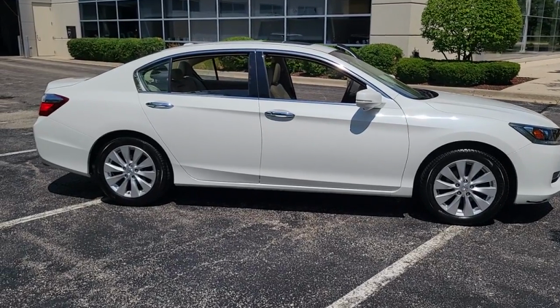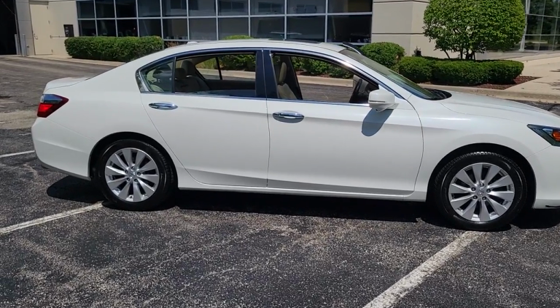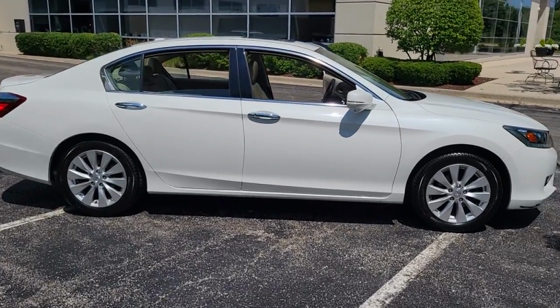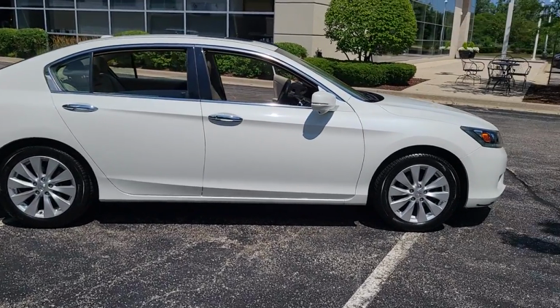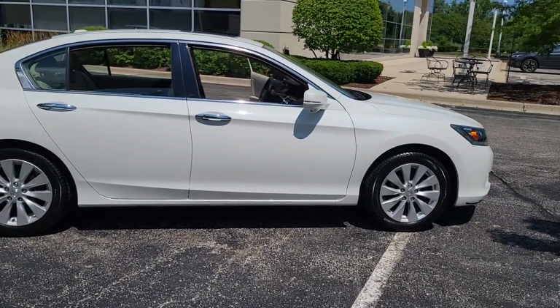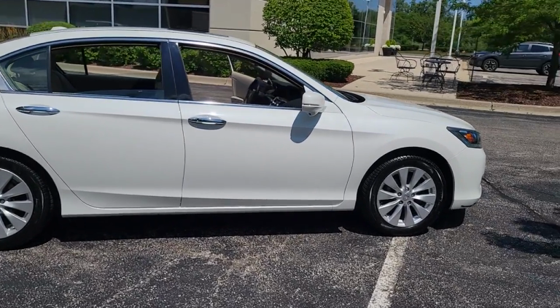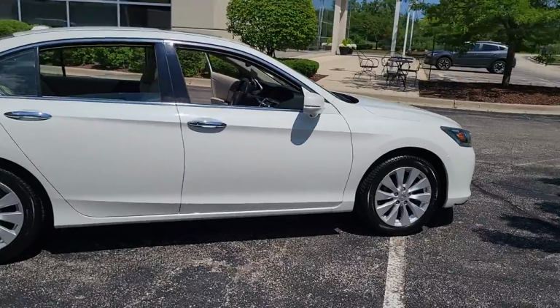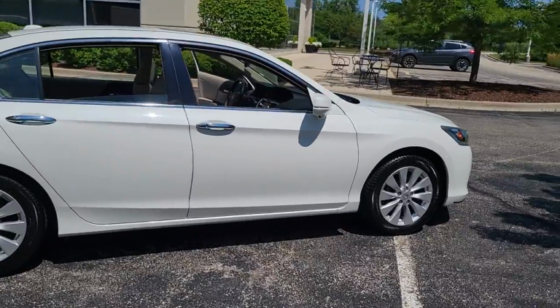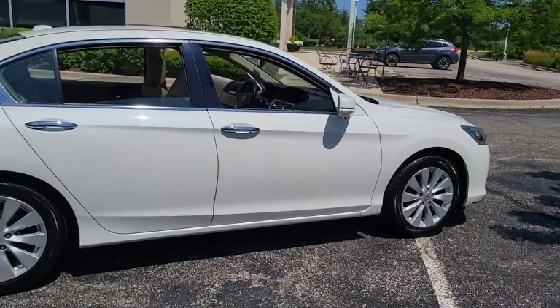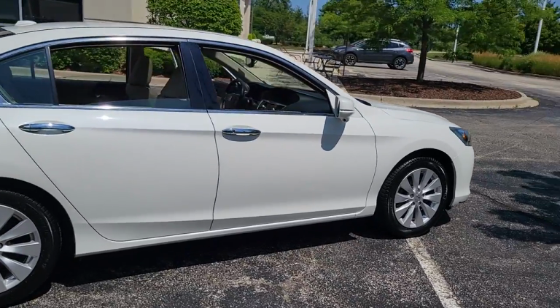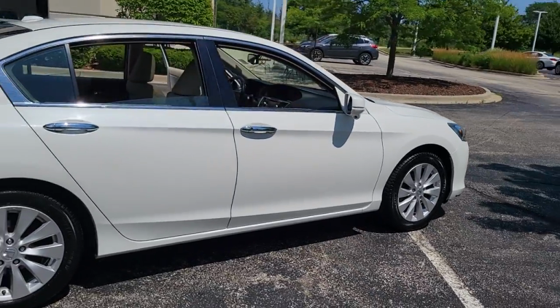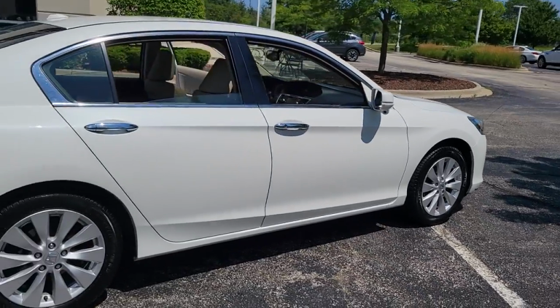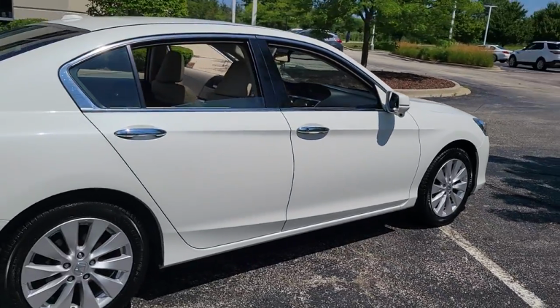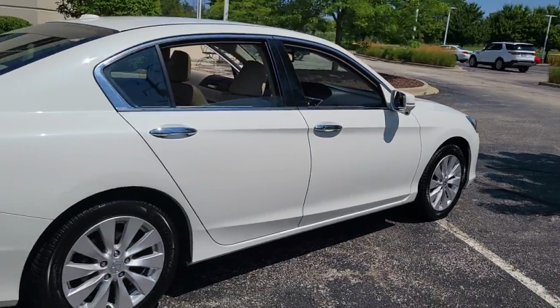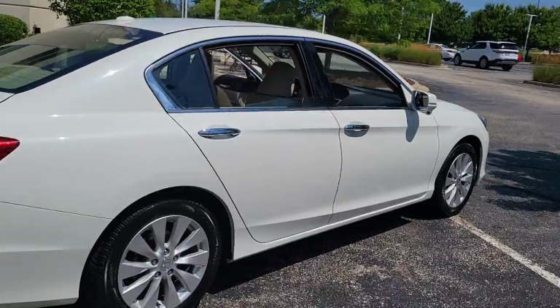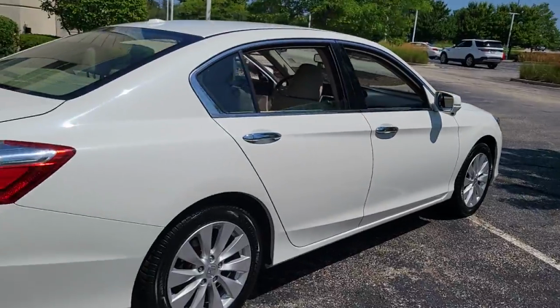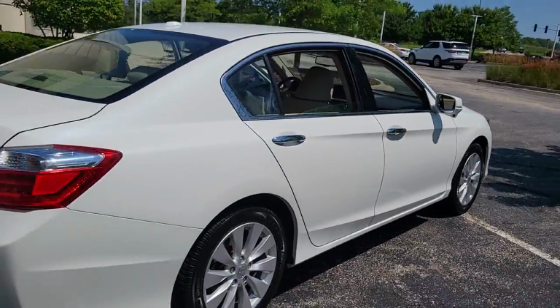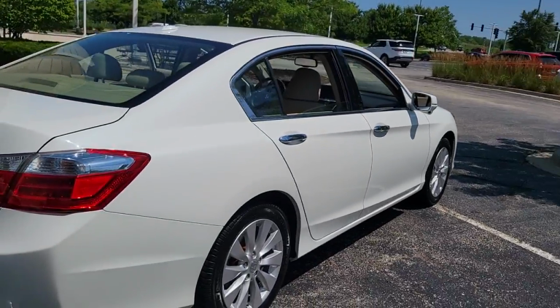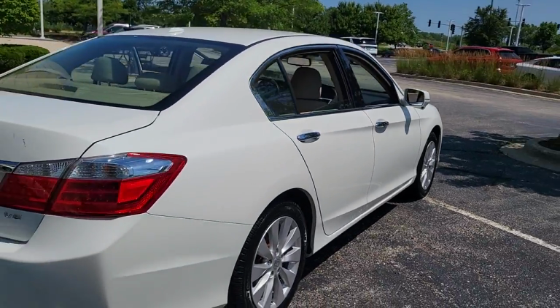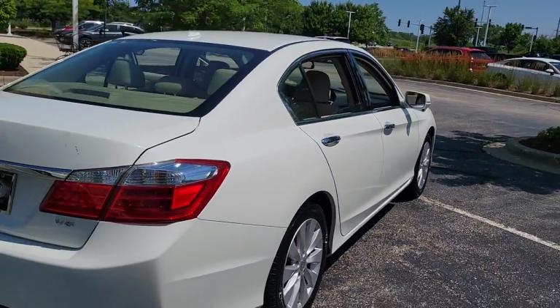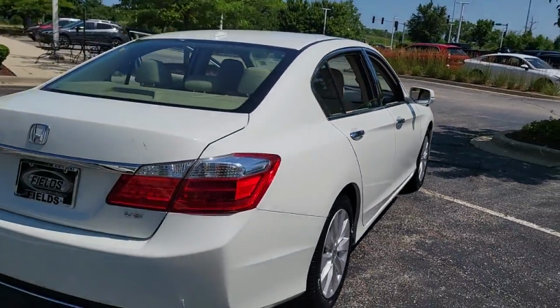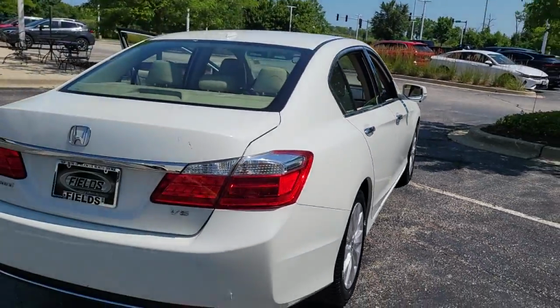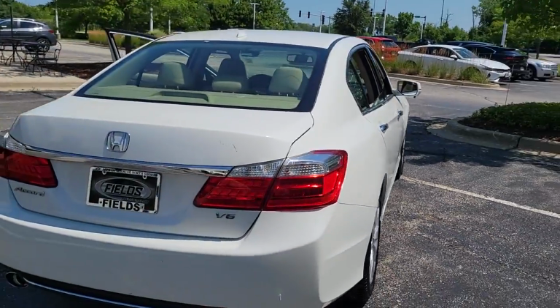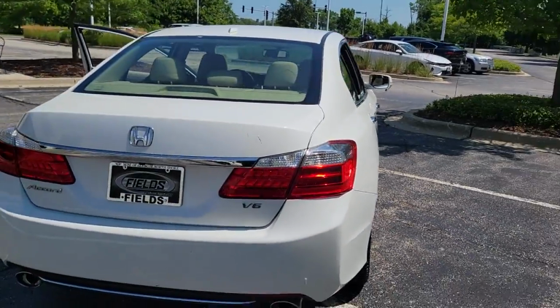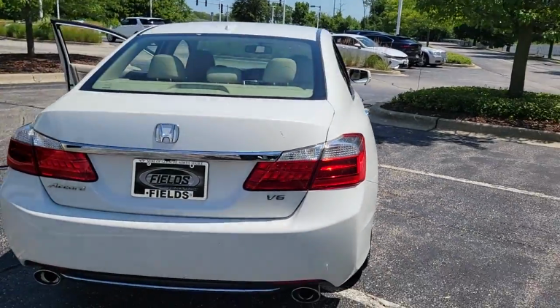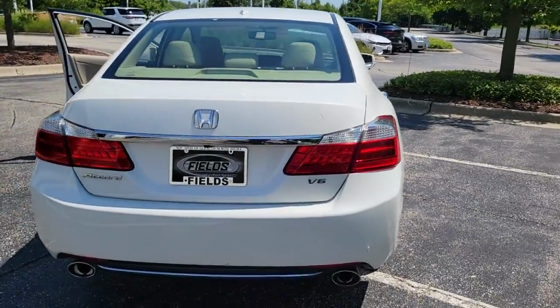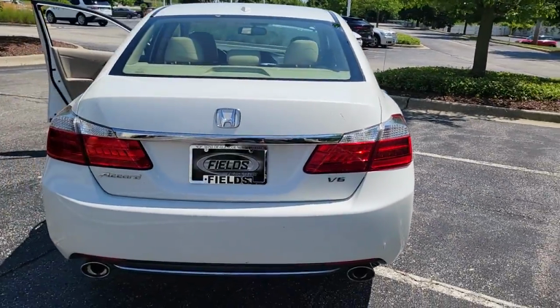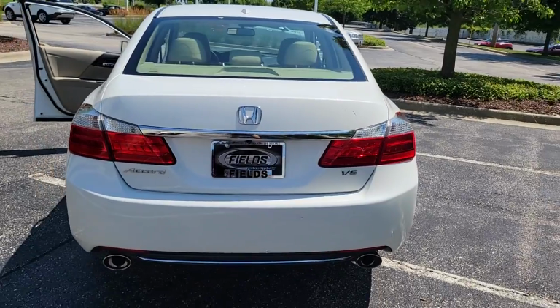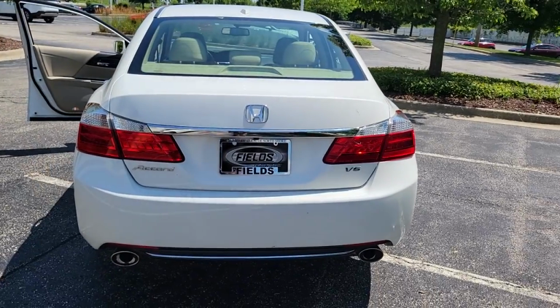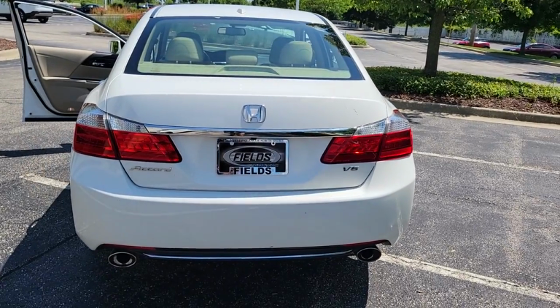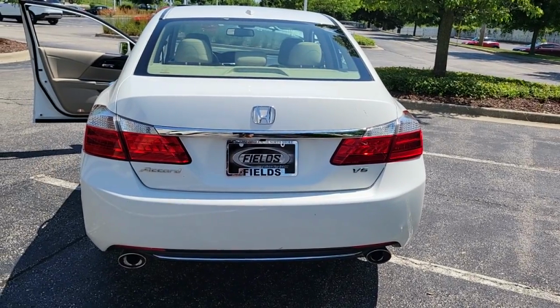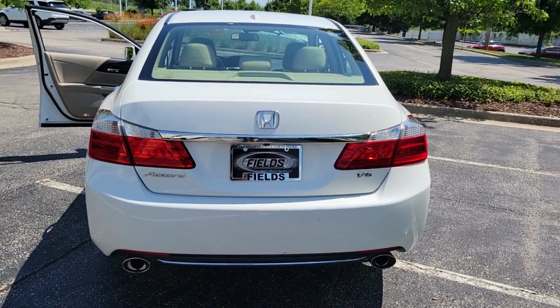Imagine yourself enfolded in premium style and quality with powerful performance at your fingertips. You can have that and more in the iconic Accord, the bold midsize sedan that never stops striving for excellence.